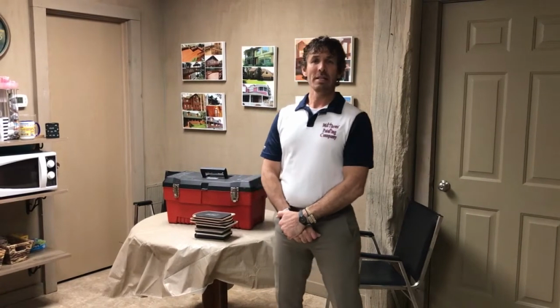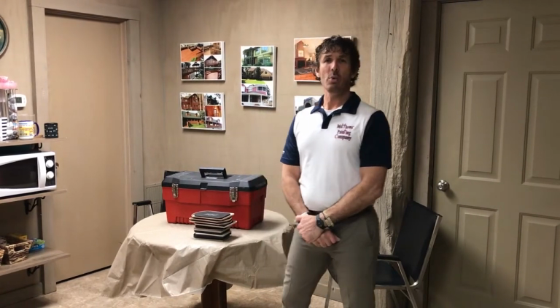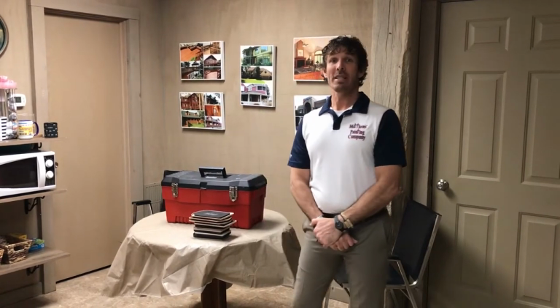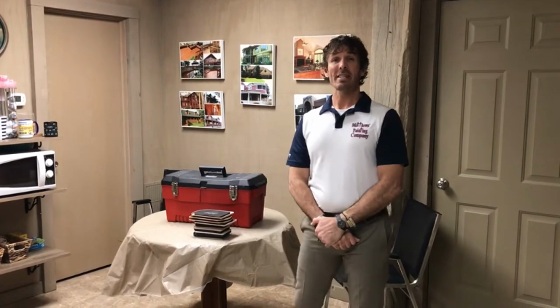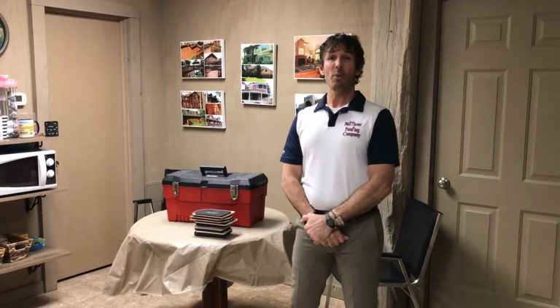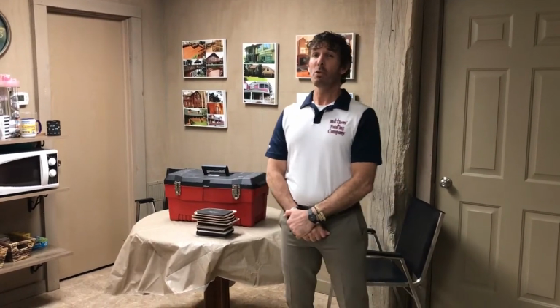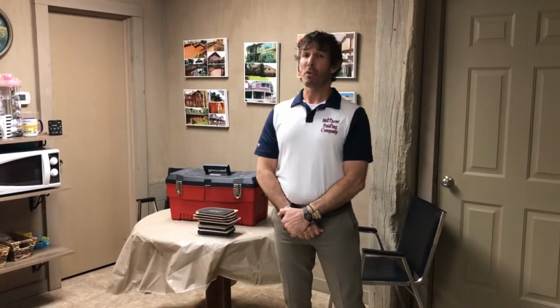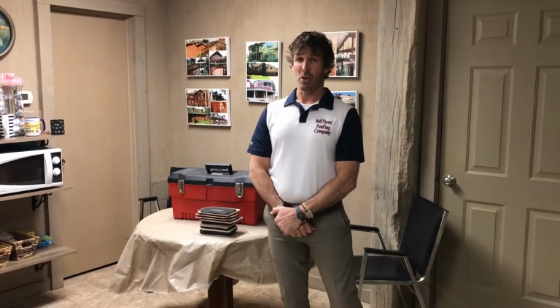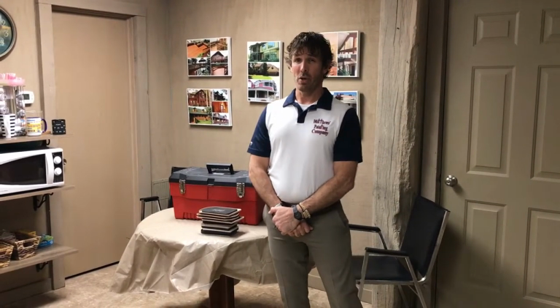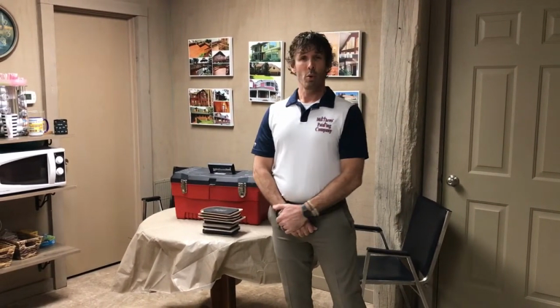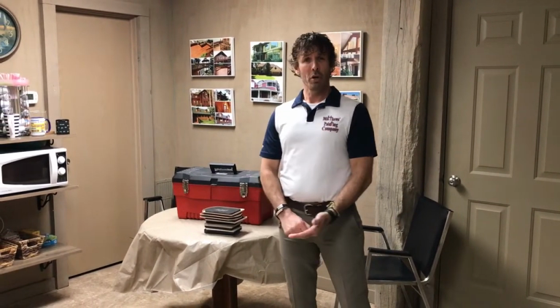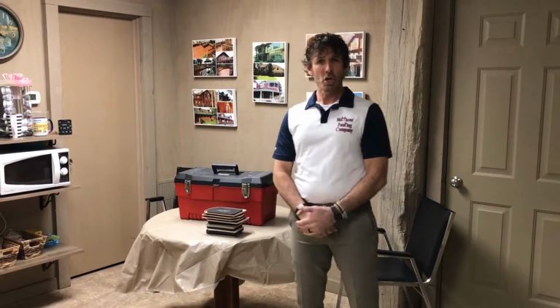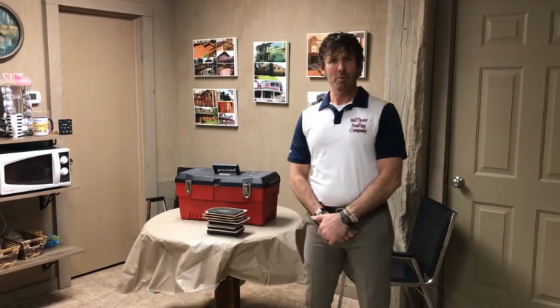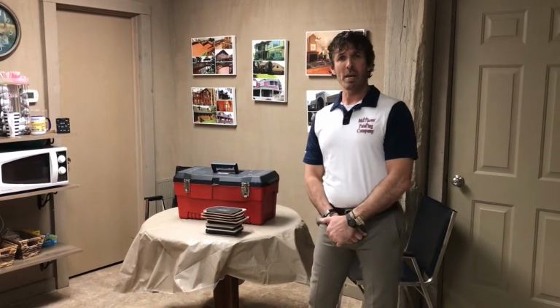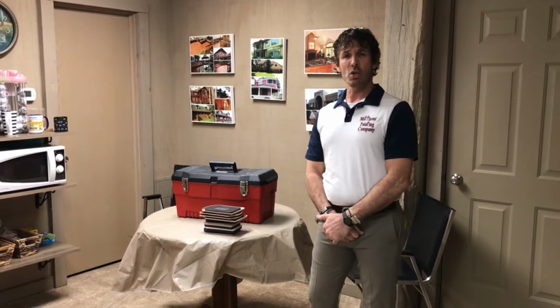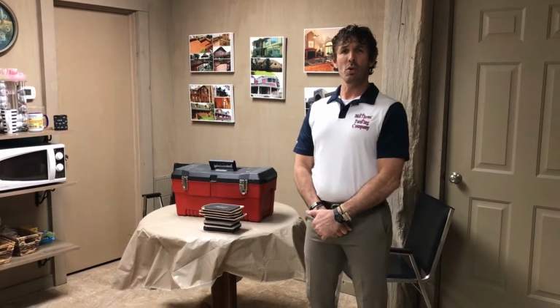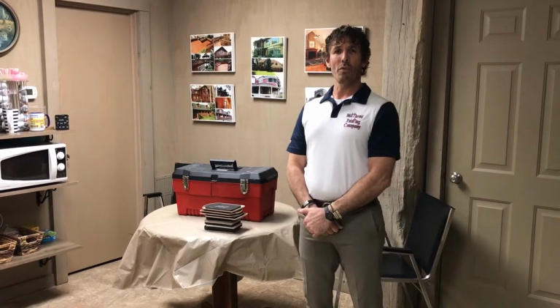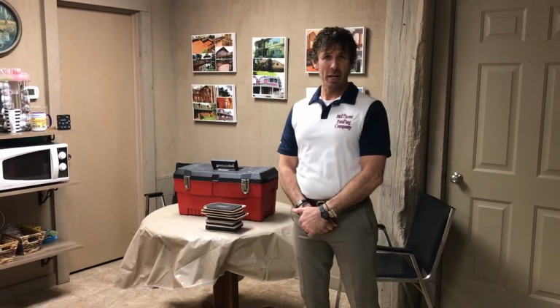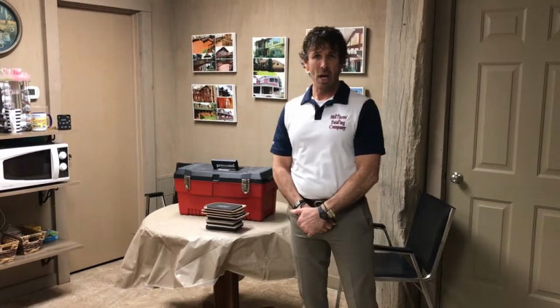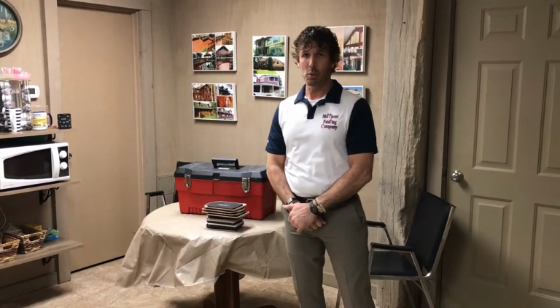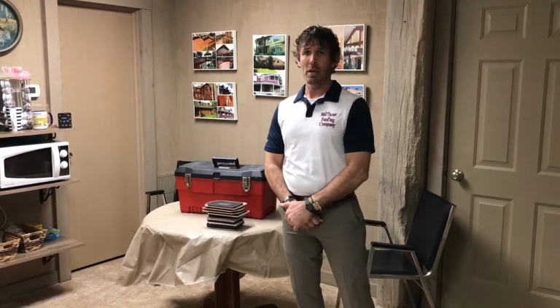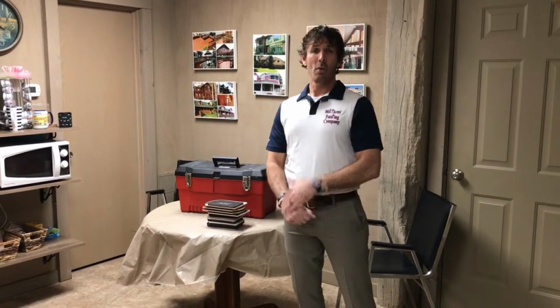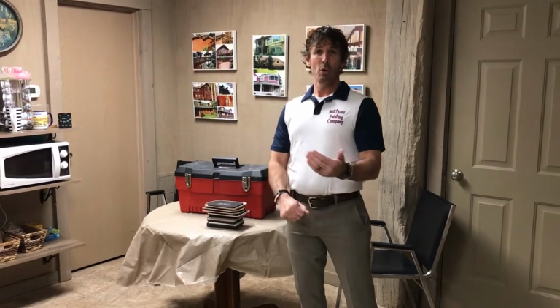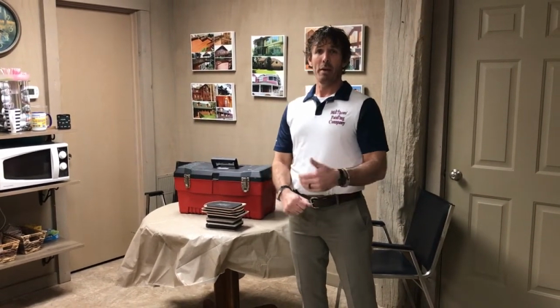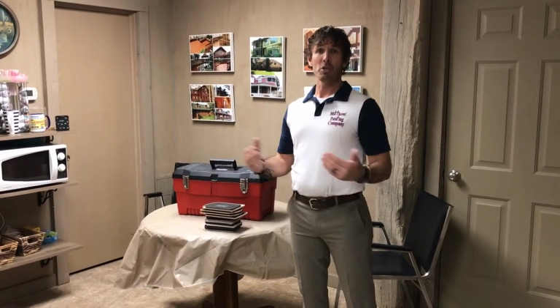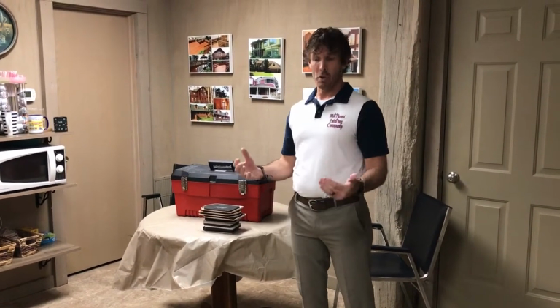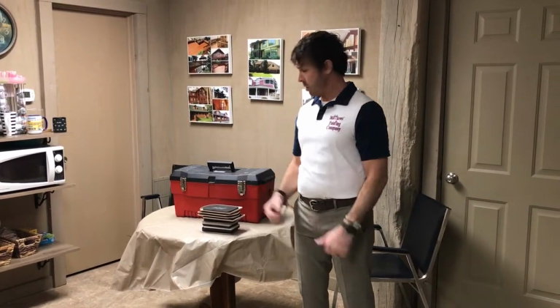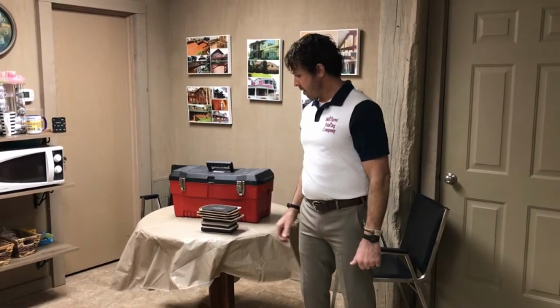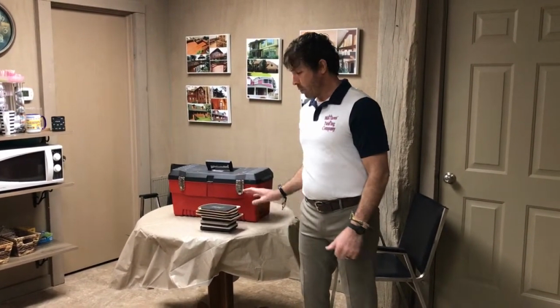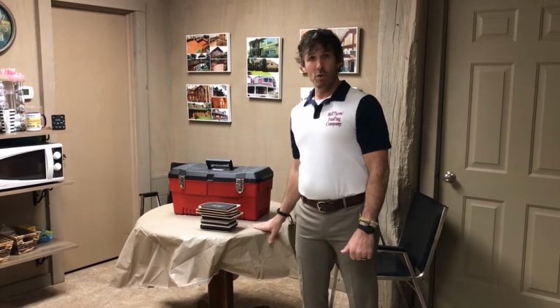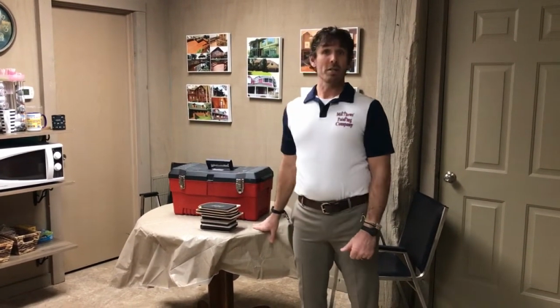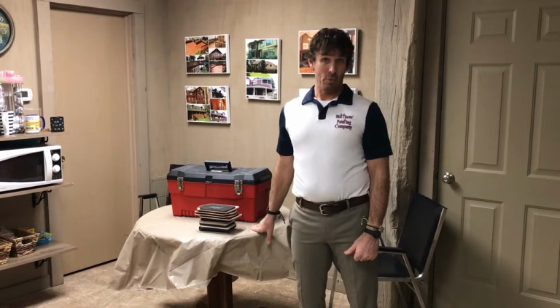Today we're going to discuss how we move furniture. We're here in our shop, so I can't show you first hand how we would remove a bunch of furniture, but we're going to move this table.